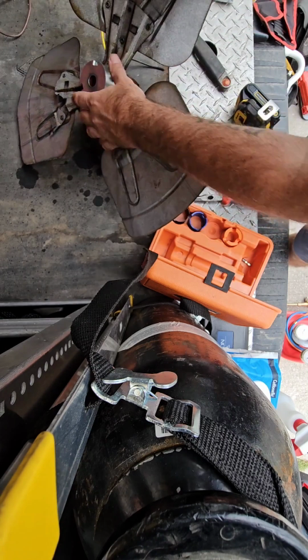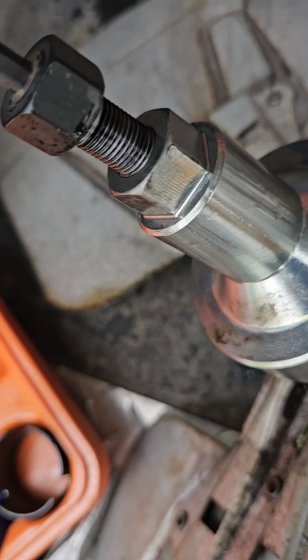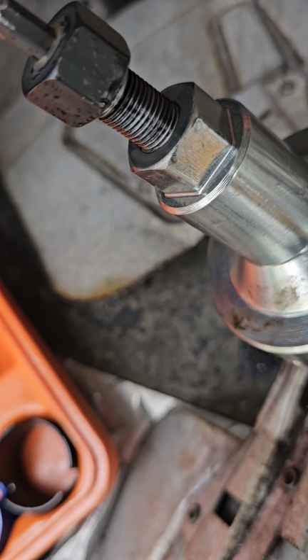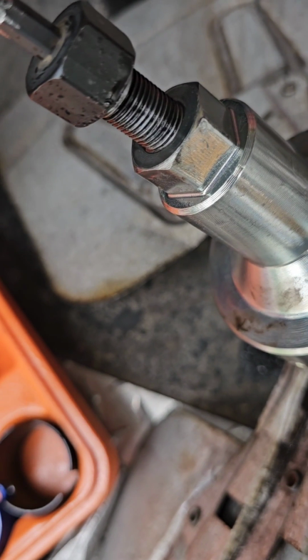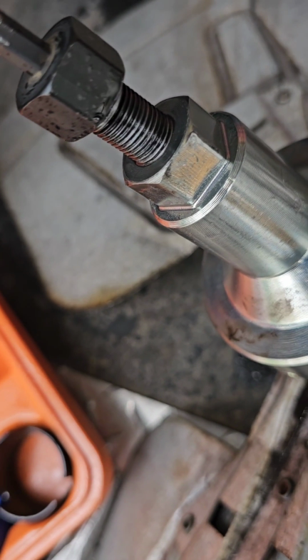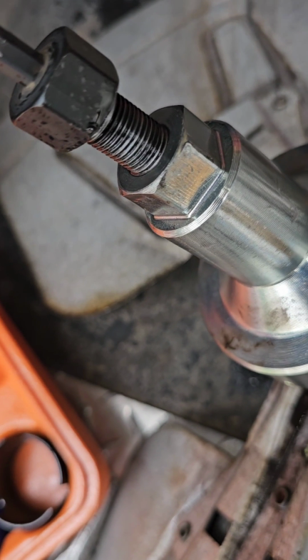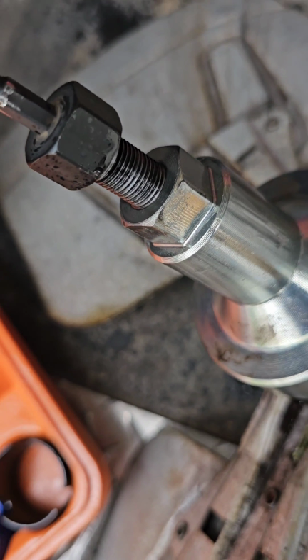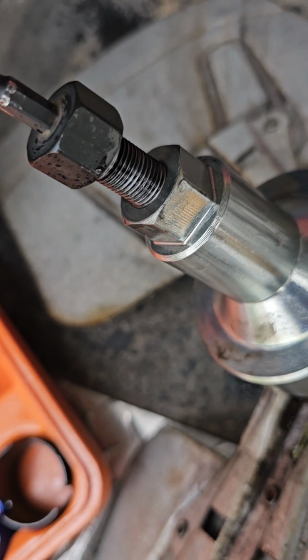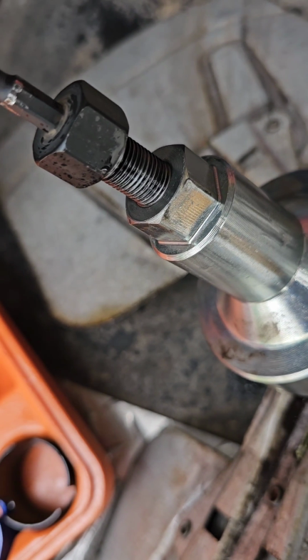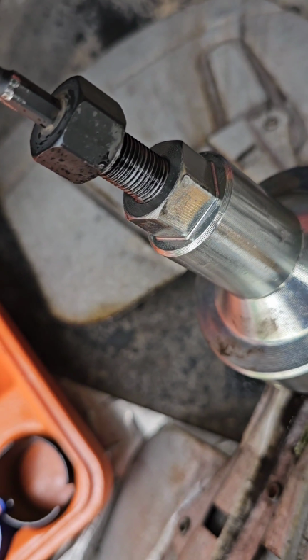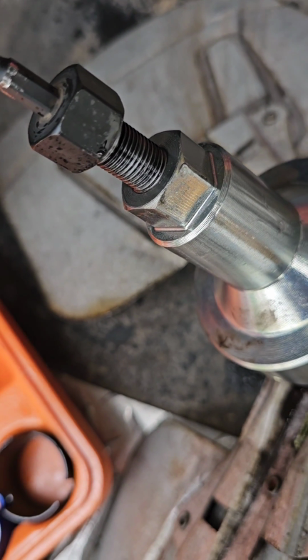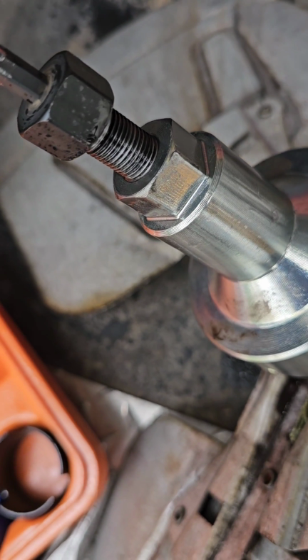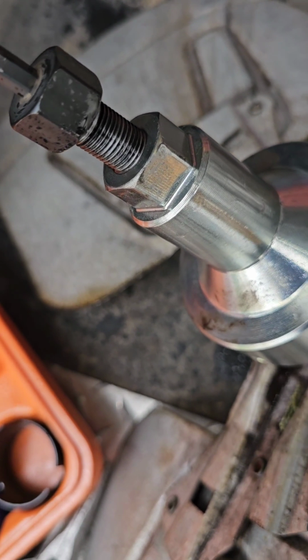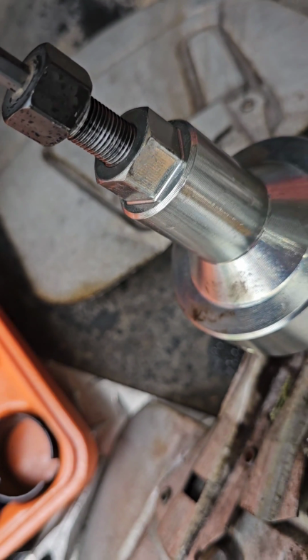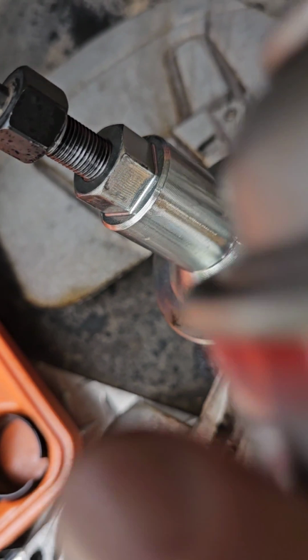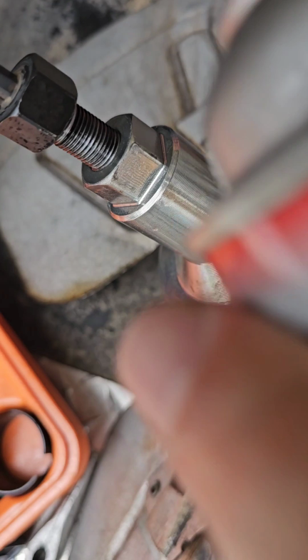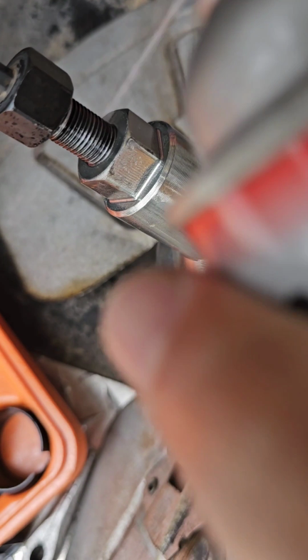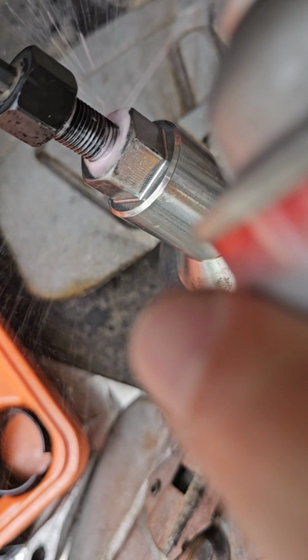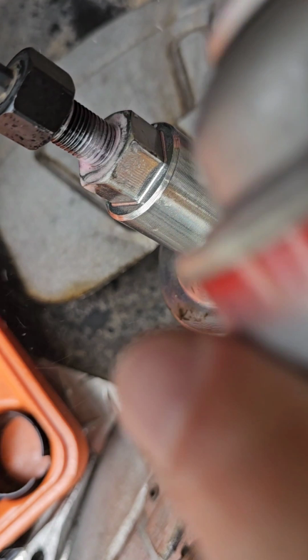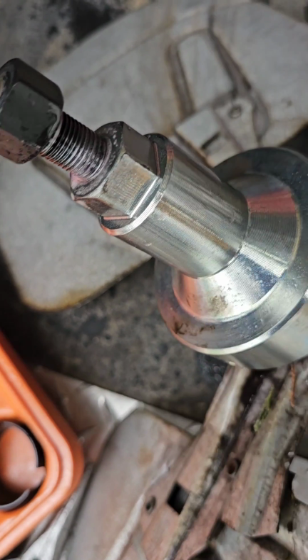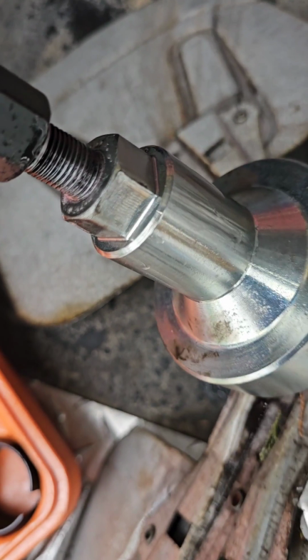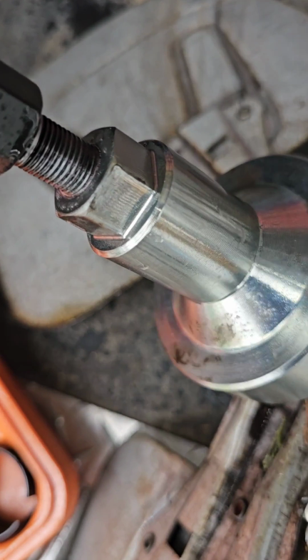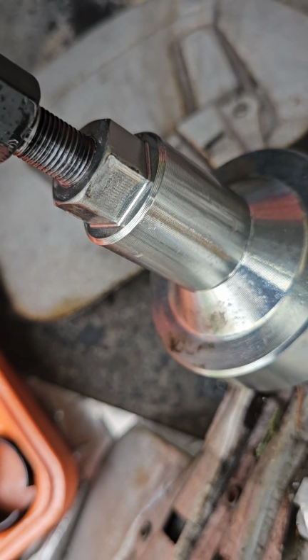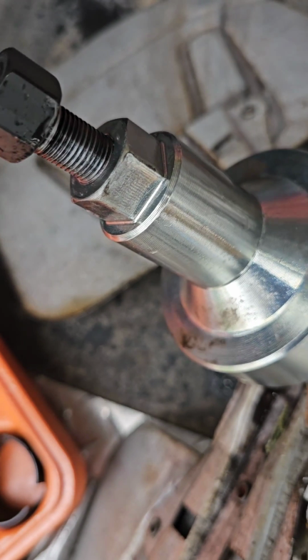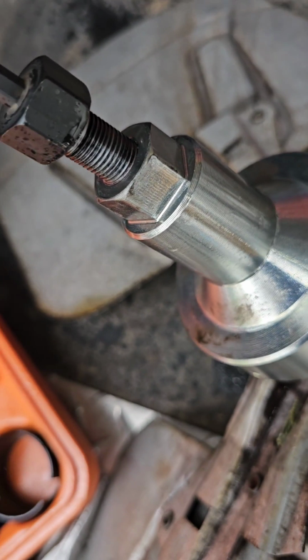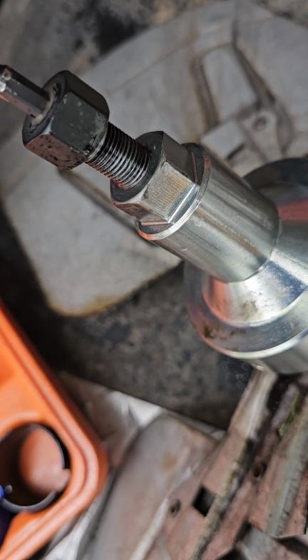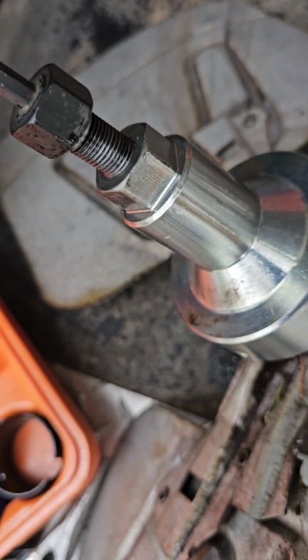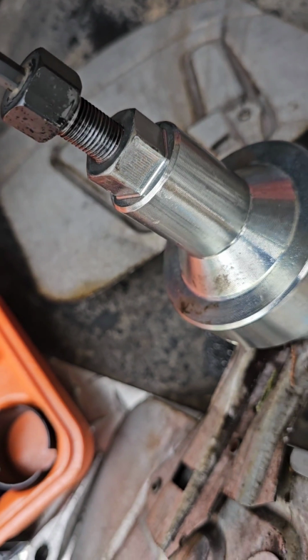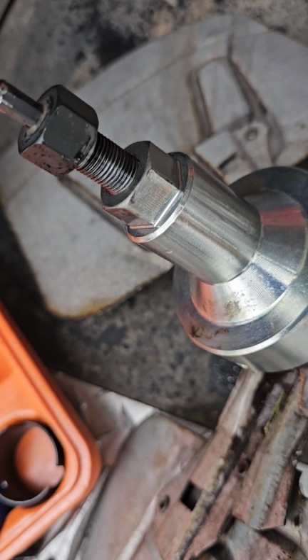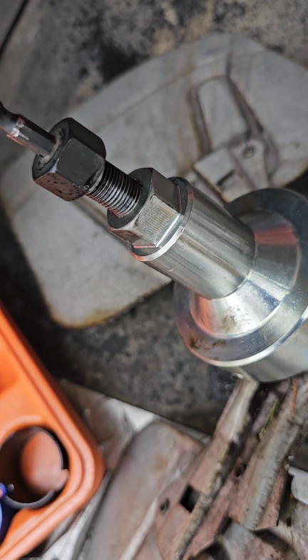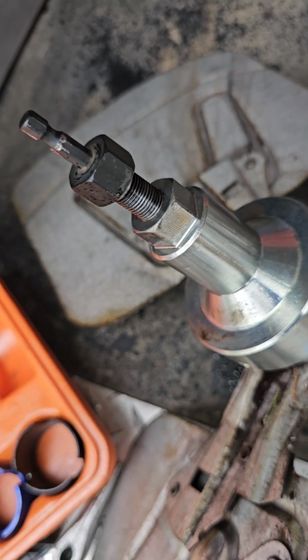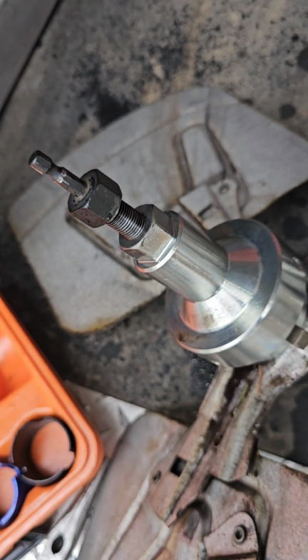Some added info: if you feel your threads are a little tight, just throw some lubrication on them before you start tightening them down. Happy HVACing!